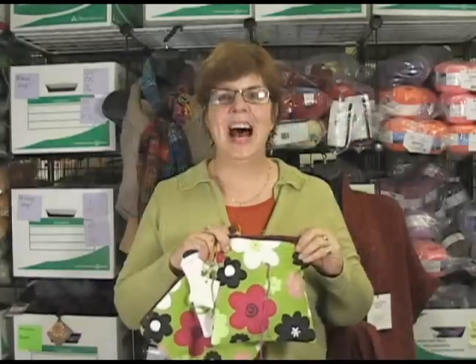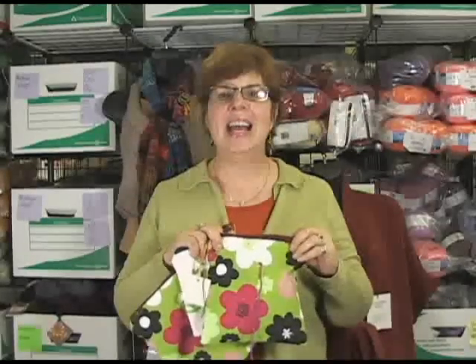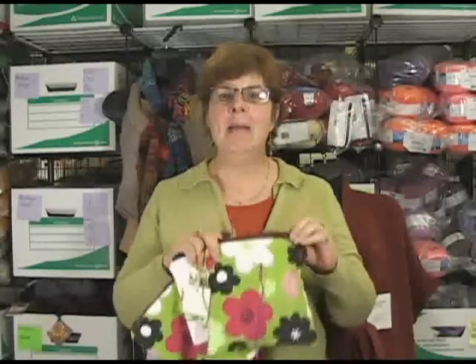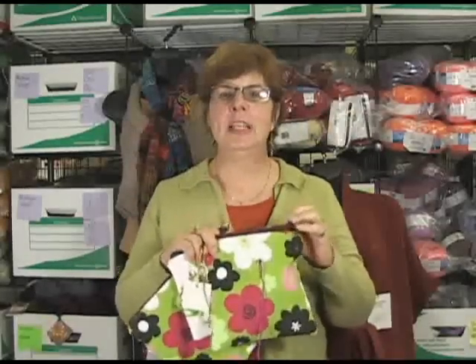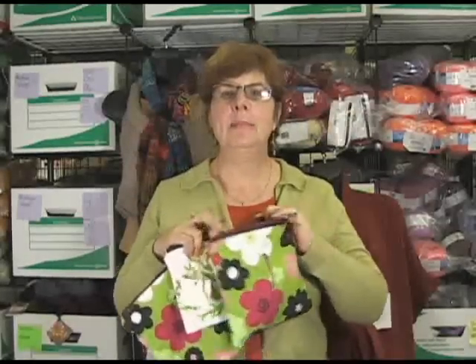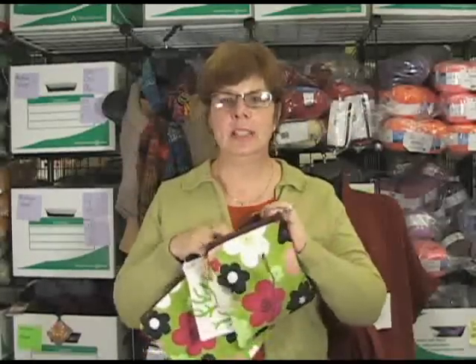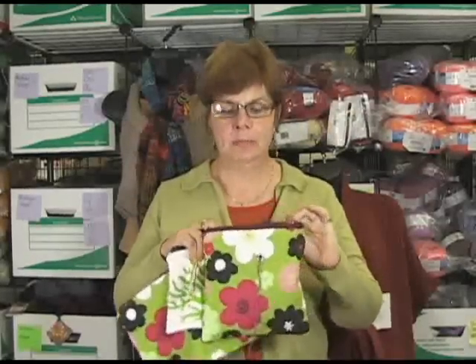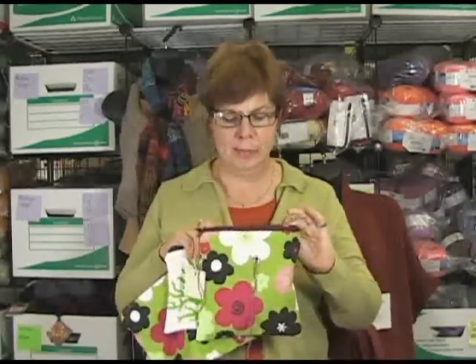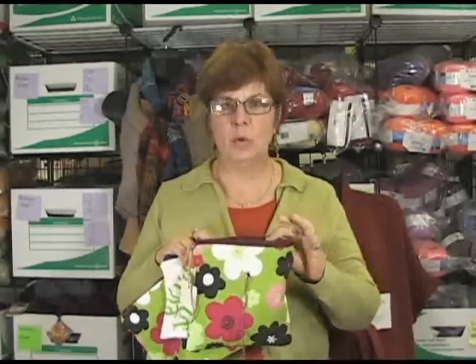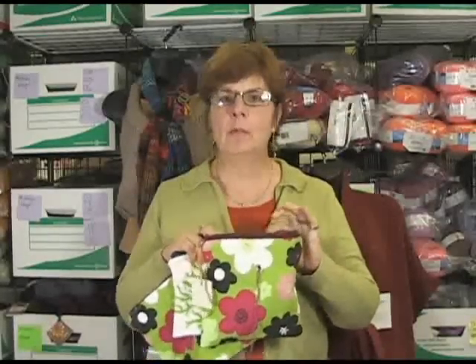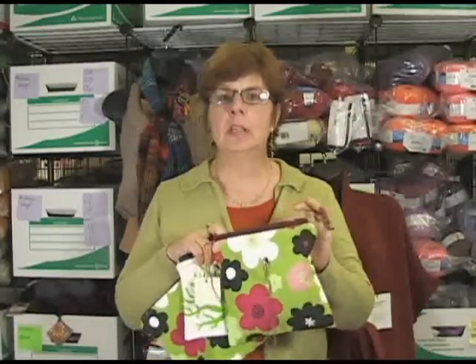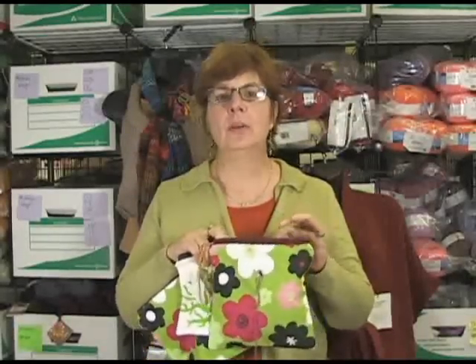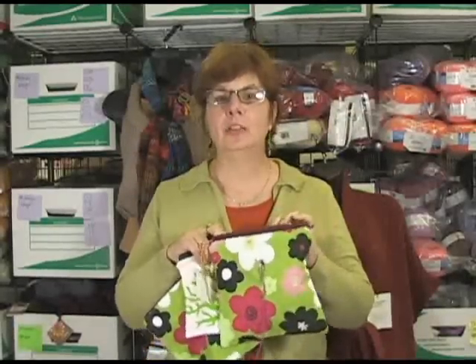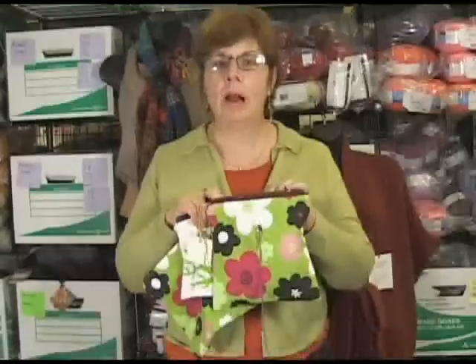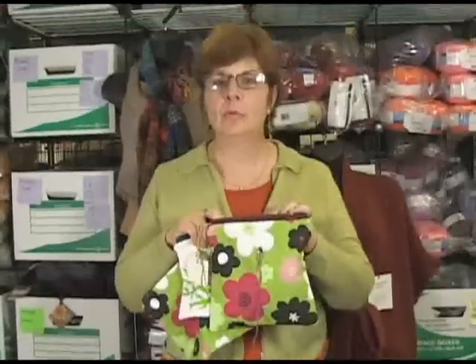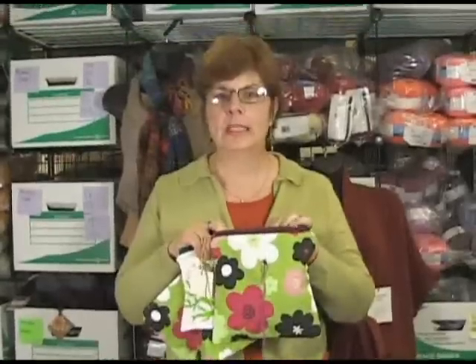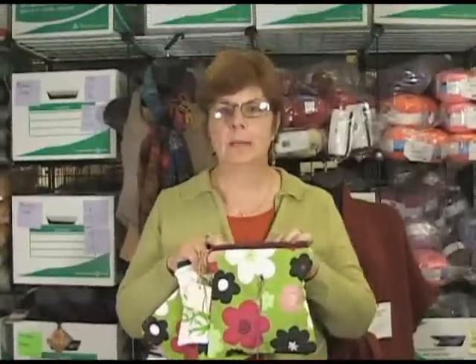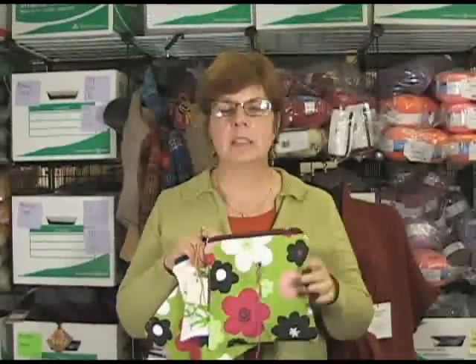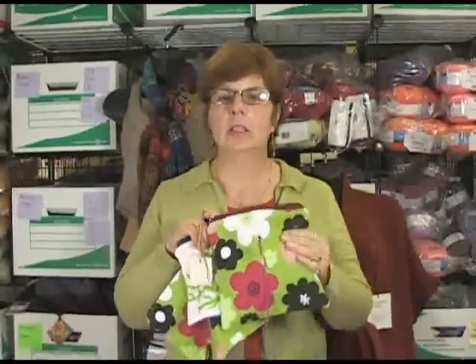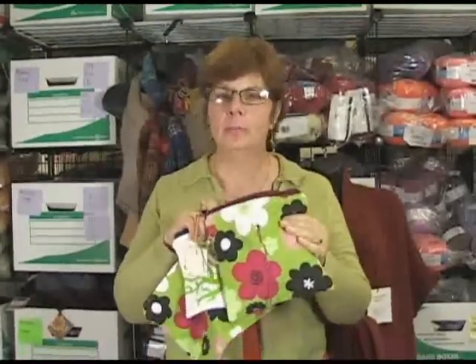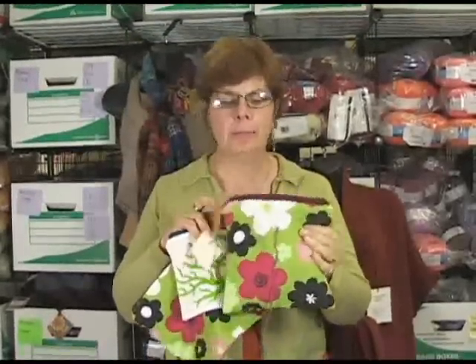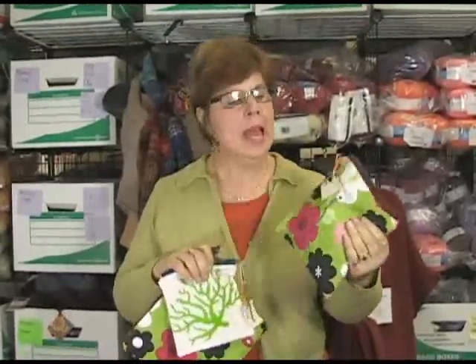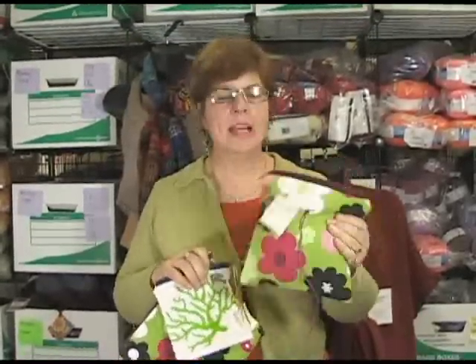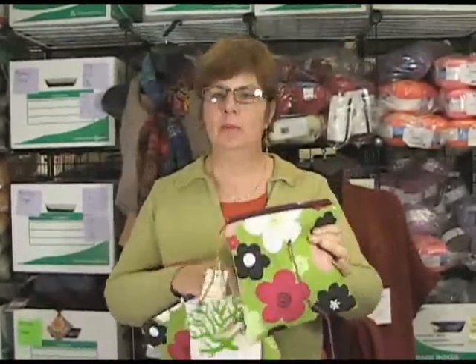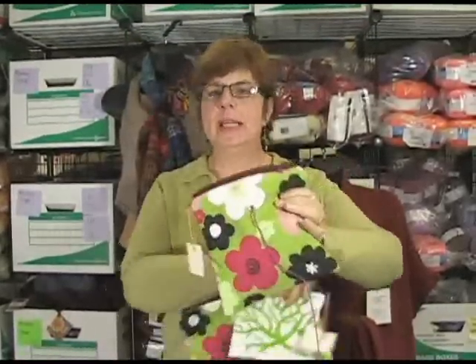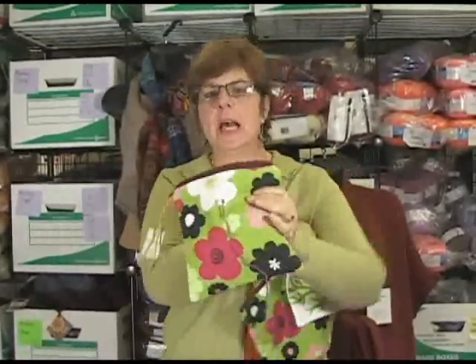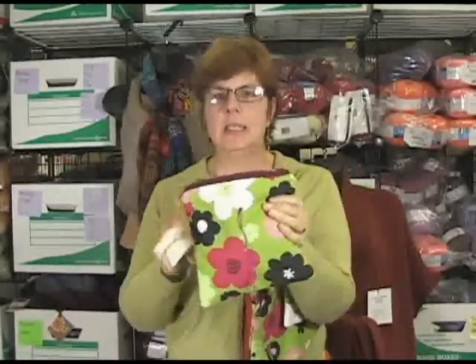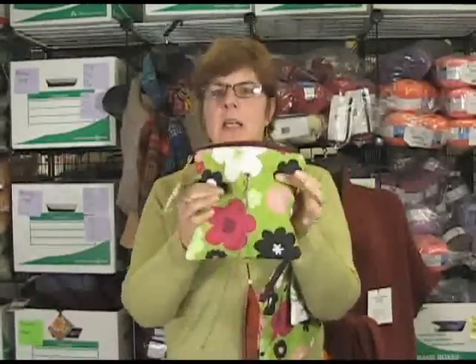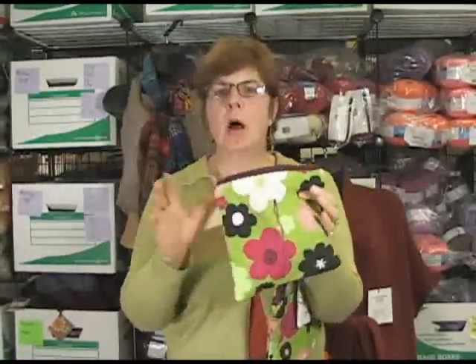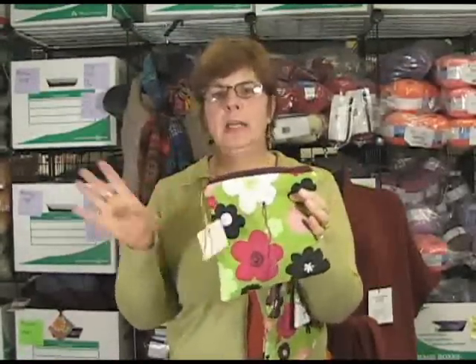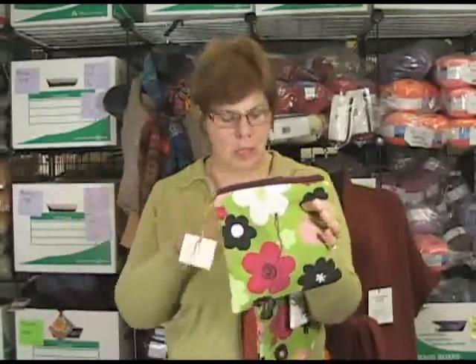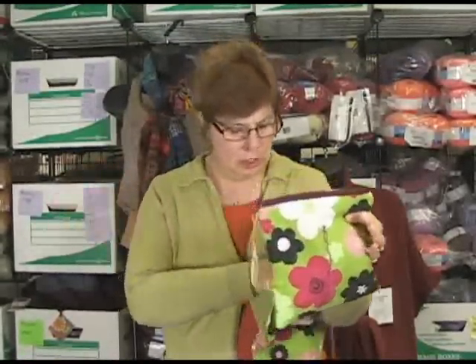Hi, I'm Jeannie, and I'm here today from Jimmy Beans Wool. I wanted to talk to you about a new product we're really excited about. It's called the Yarn Pop. They come in three sizes: small, medium, and large.